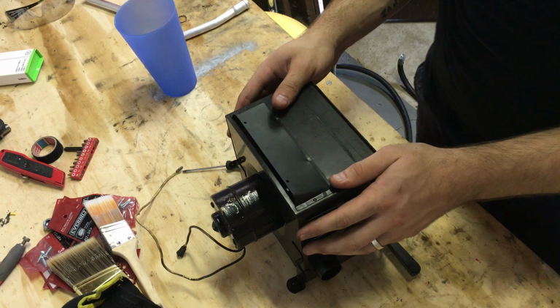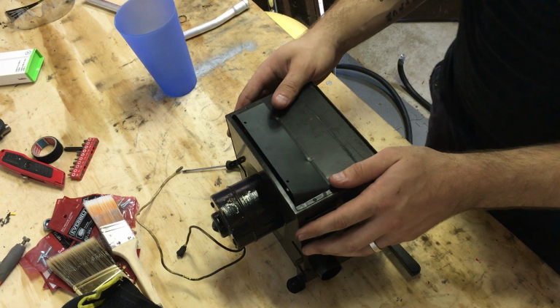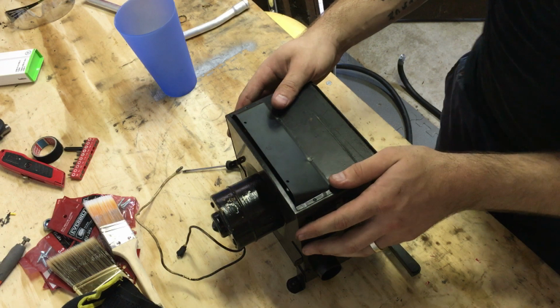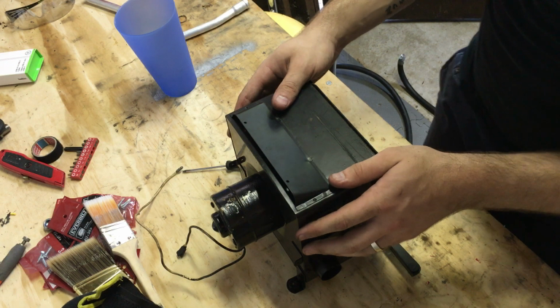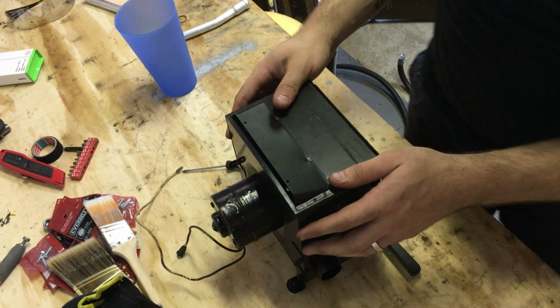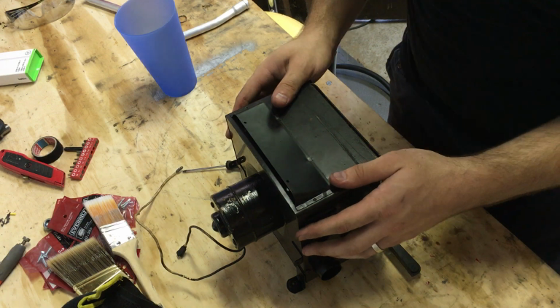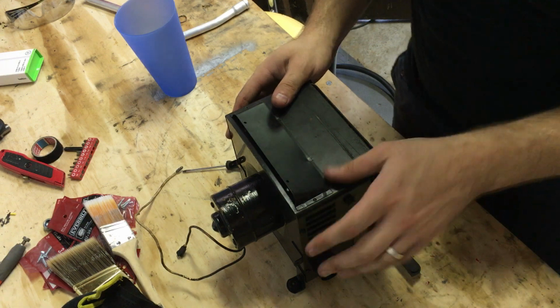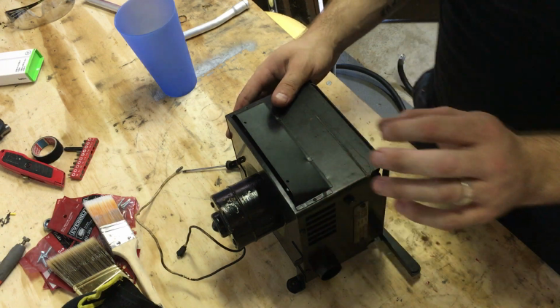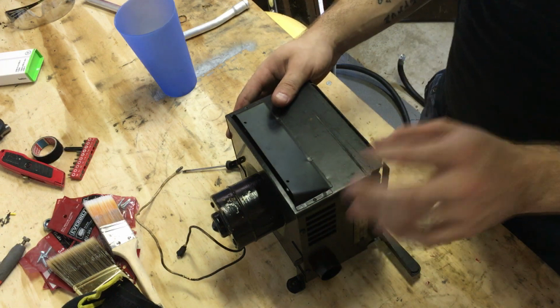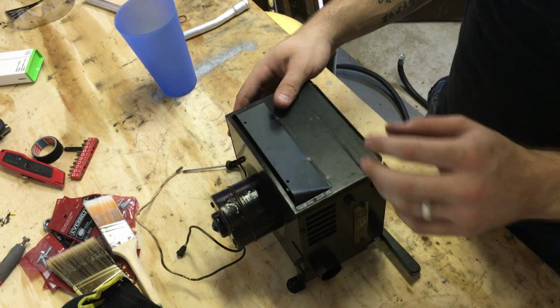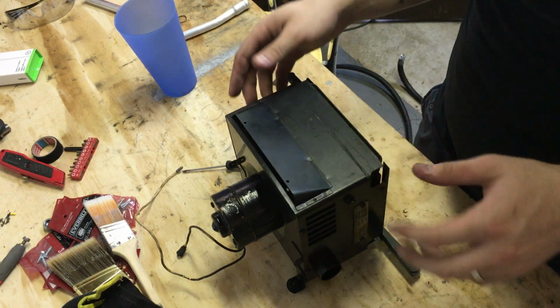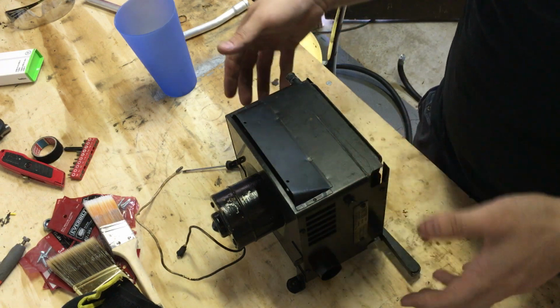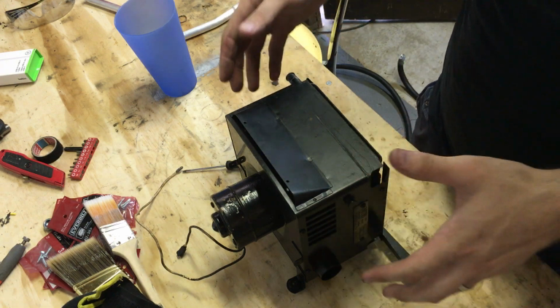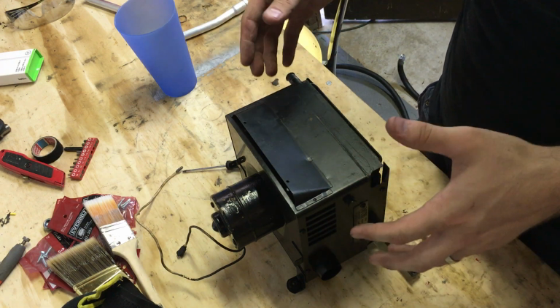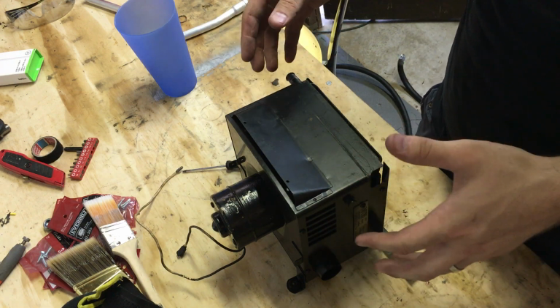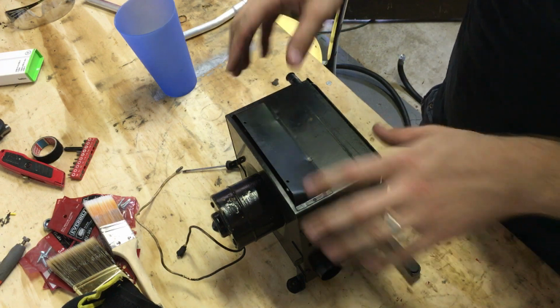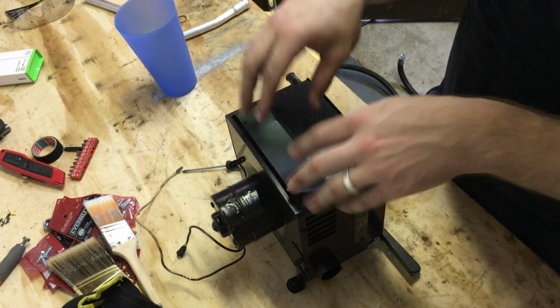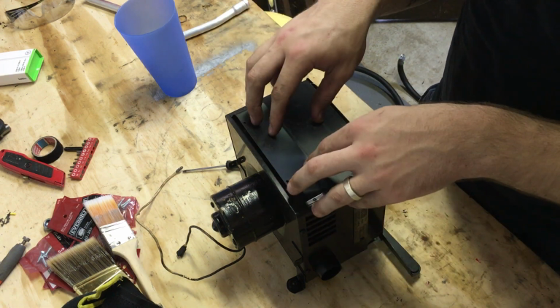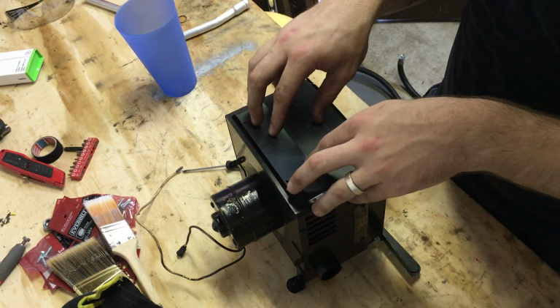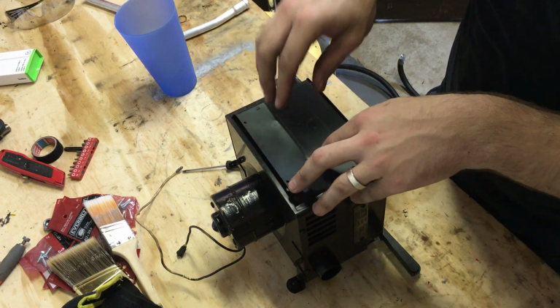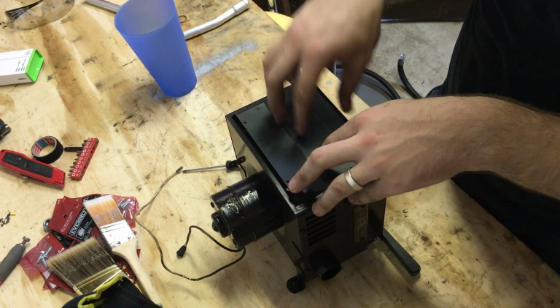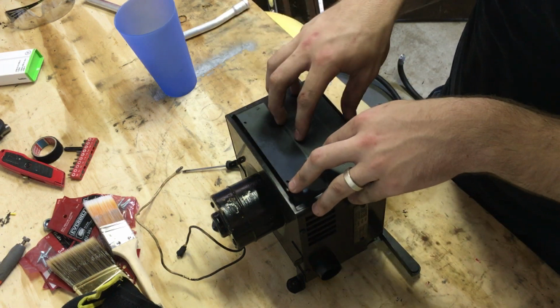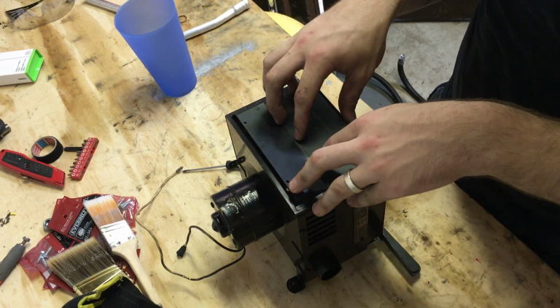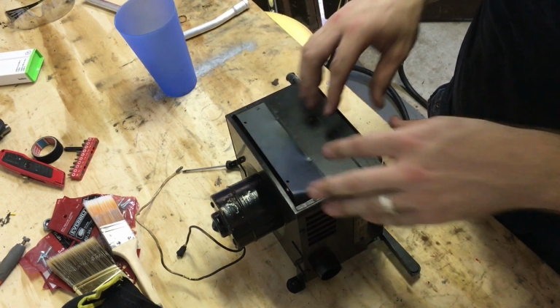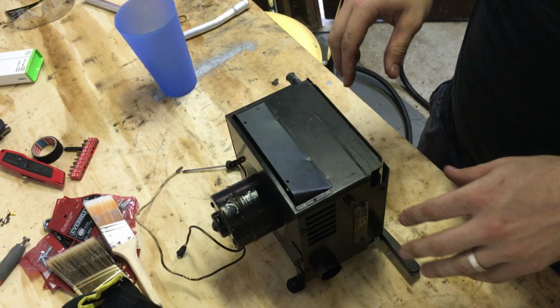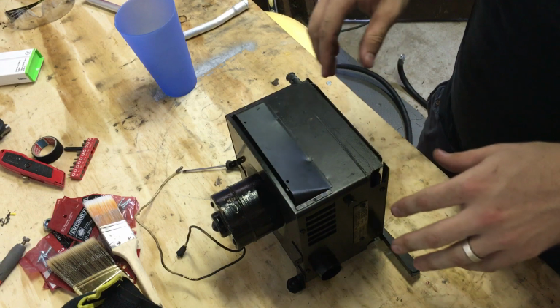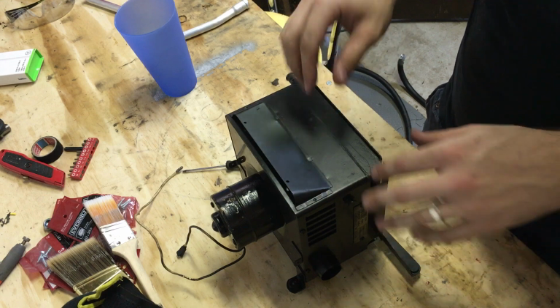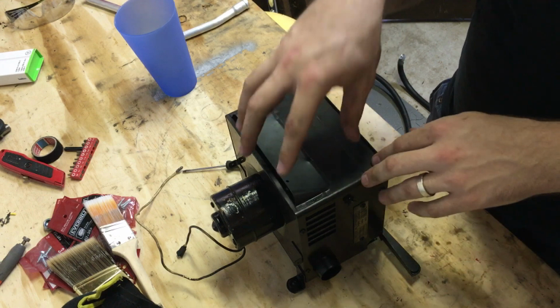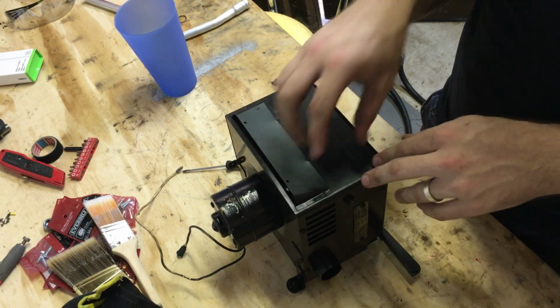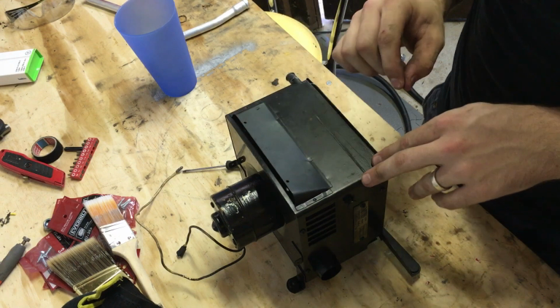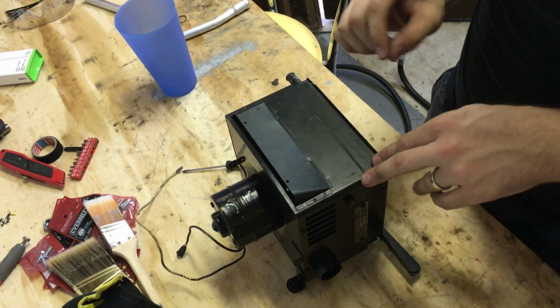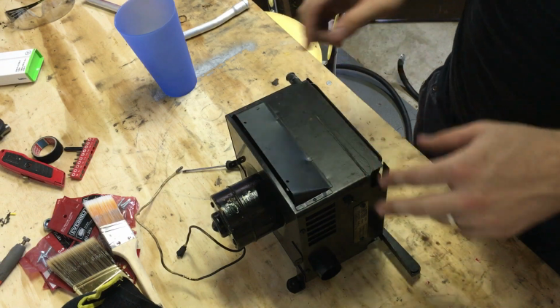Hey folks, today I'm going to be doing a quick video on exactly how your old Mini Cooper's heater core works — well, your heater and your heater core.